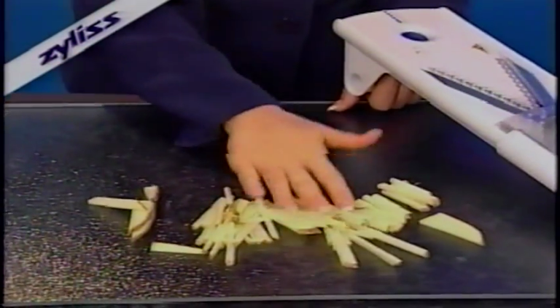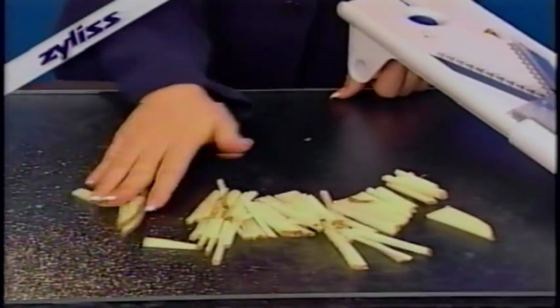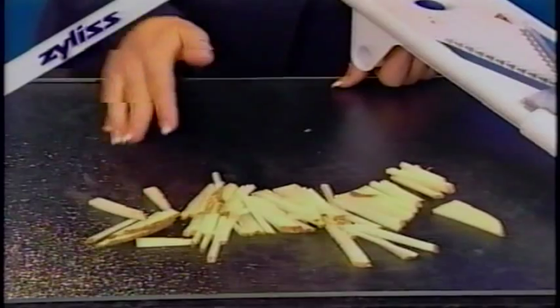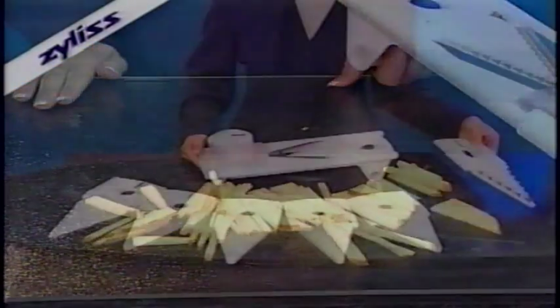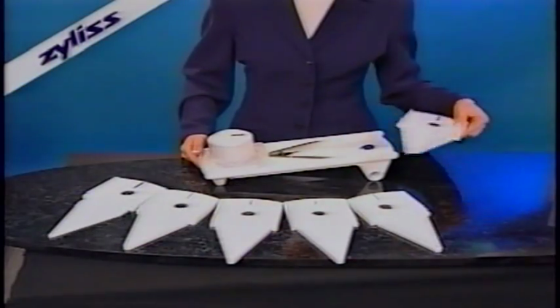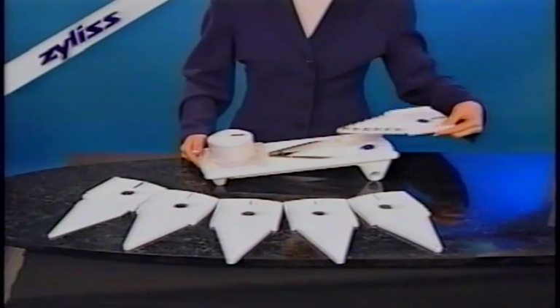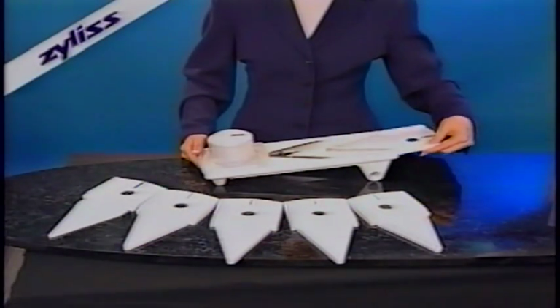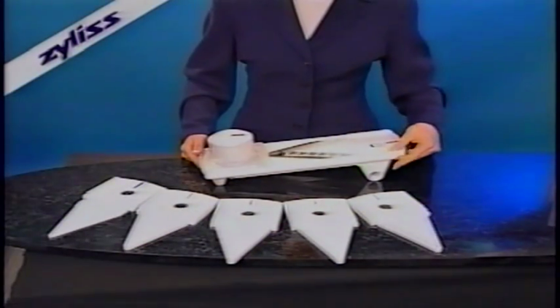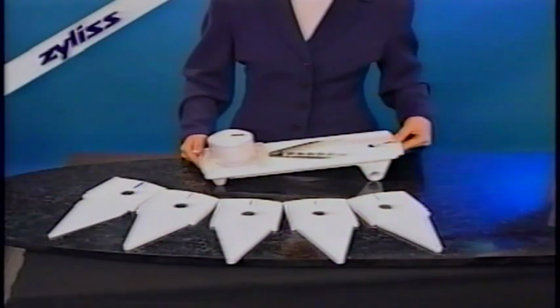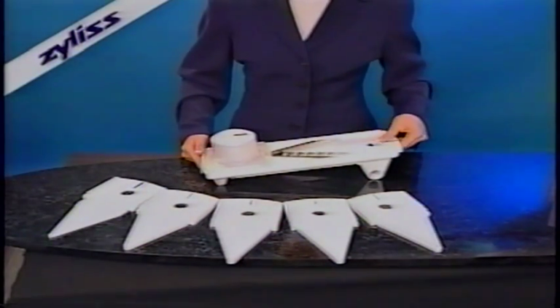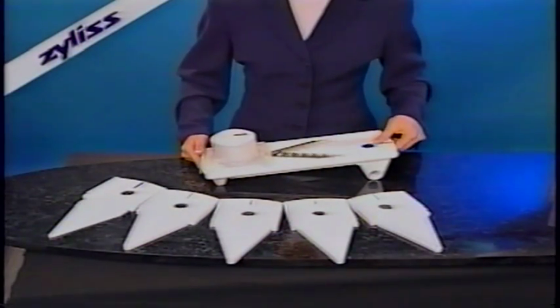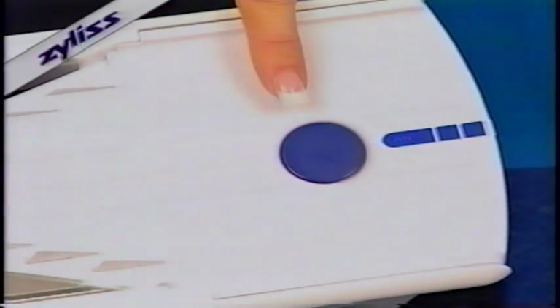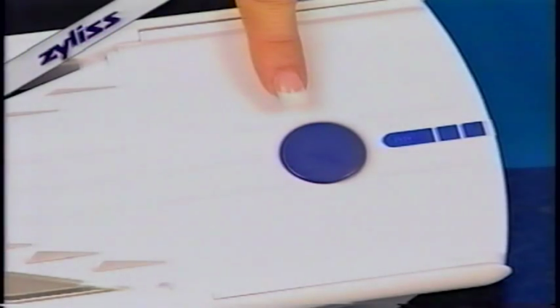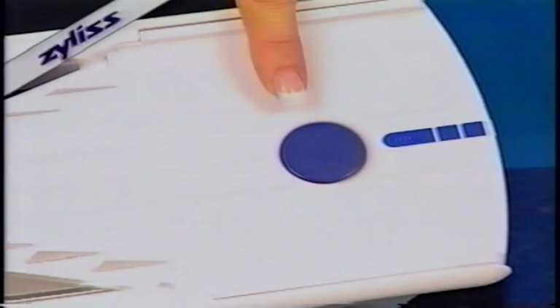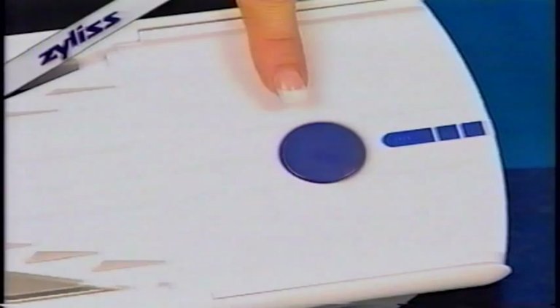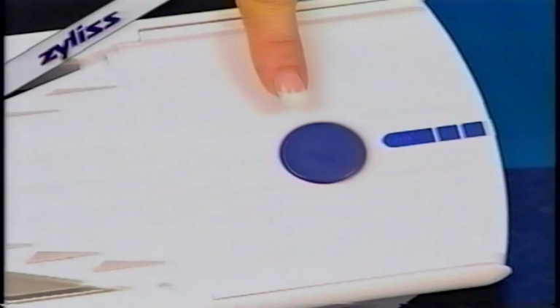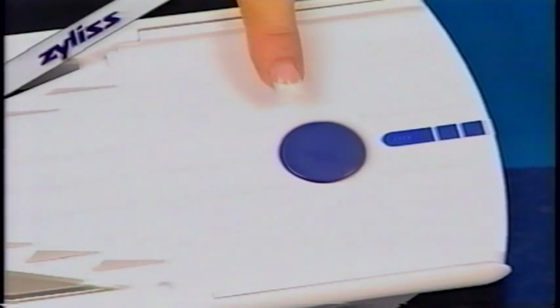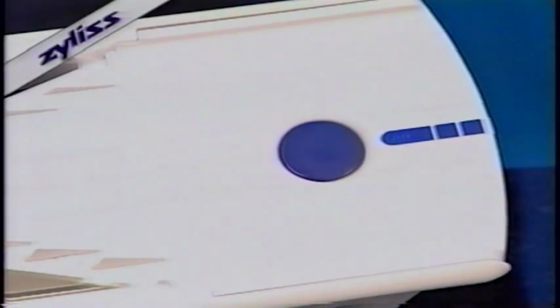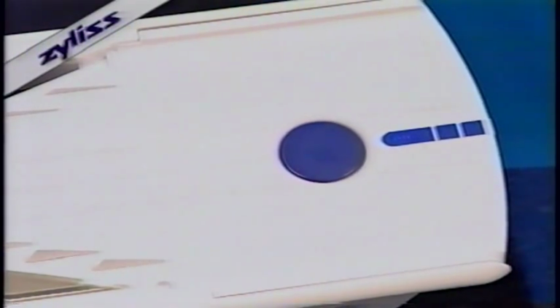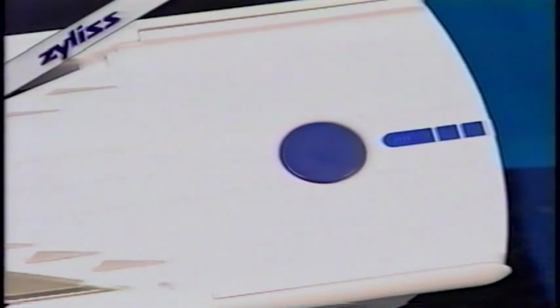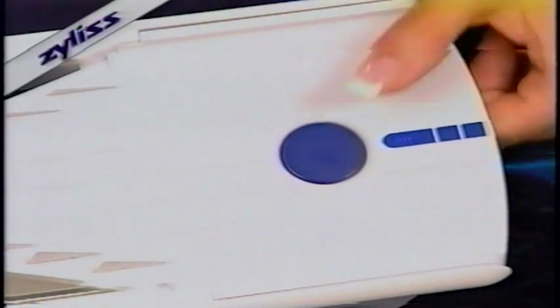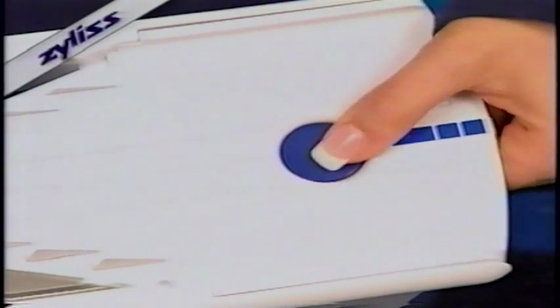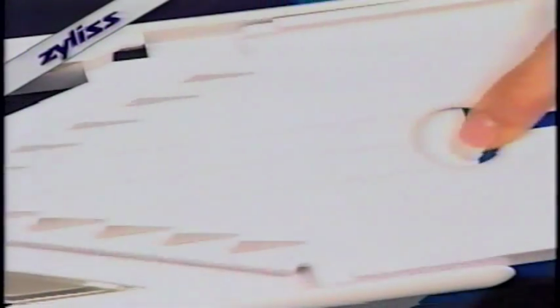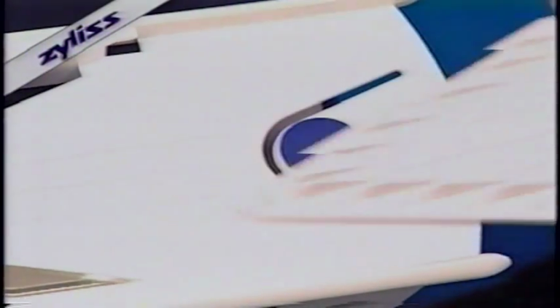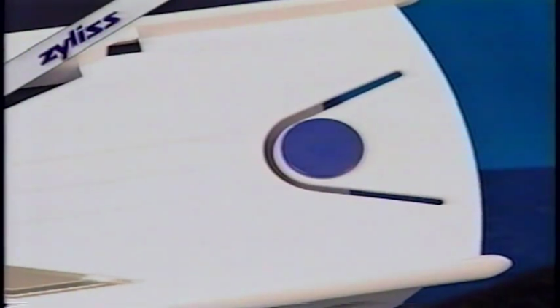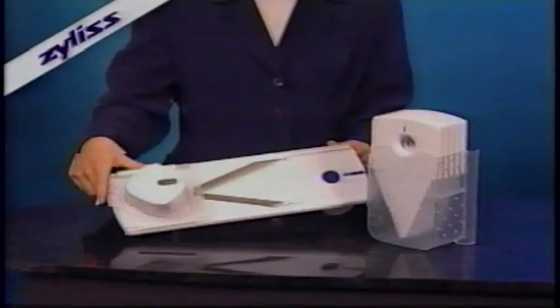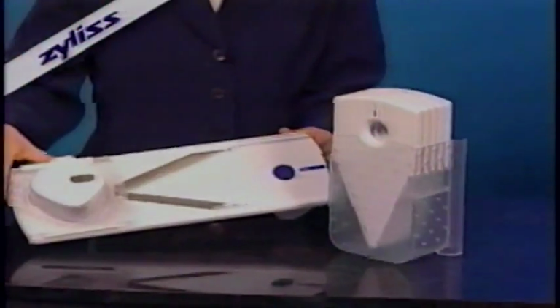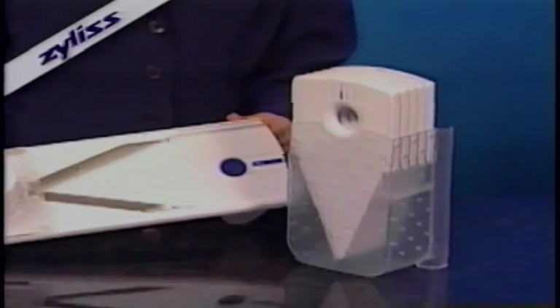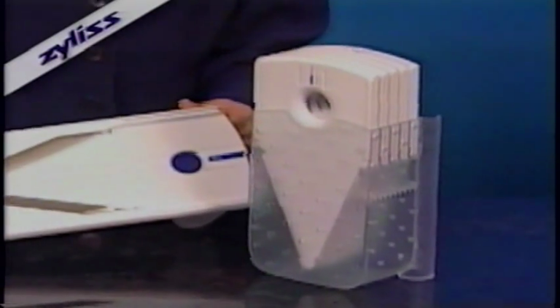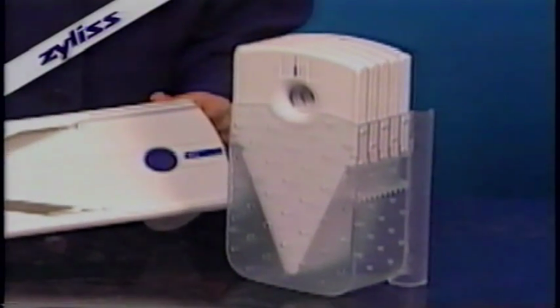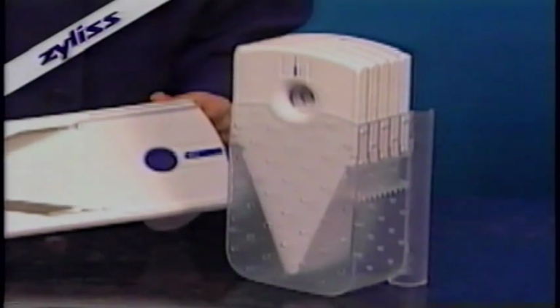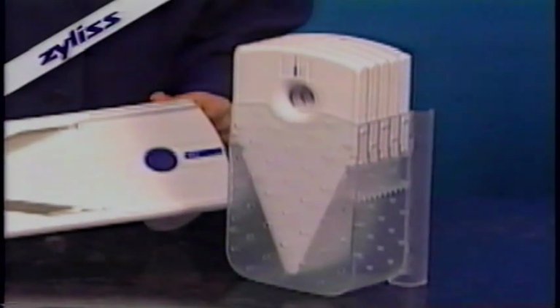or salads. The inserts easily snap into the base. The blue safety button locks the insert in place. To release, just push. Inserts not in use sit upright in the storage caddy.